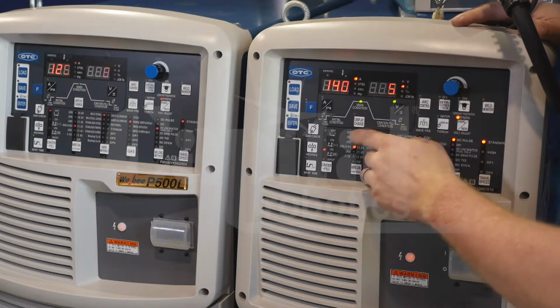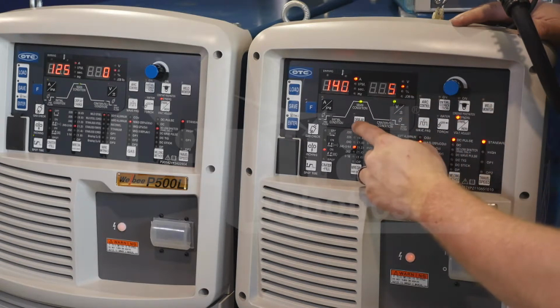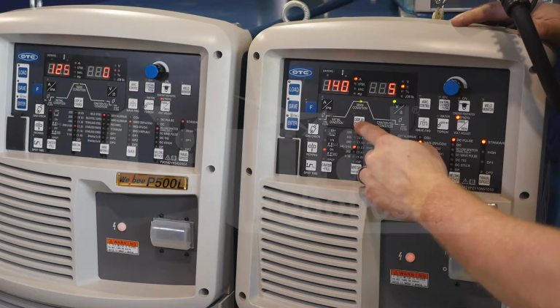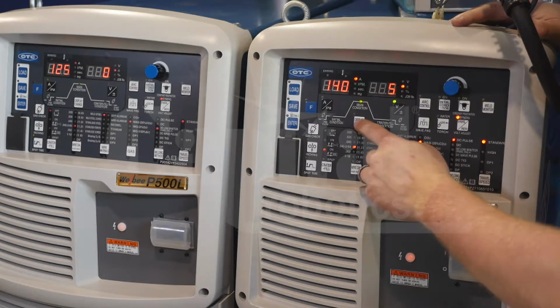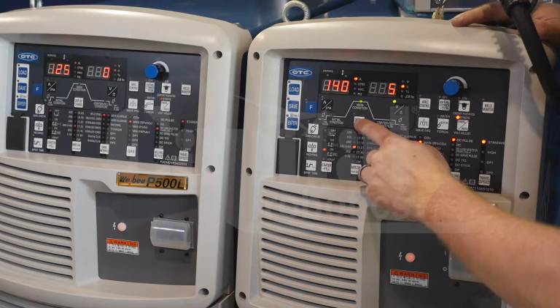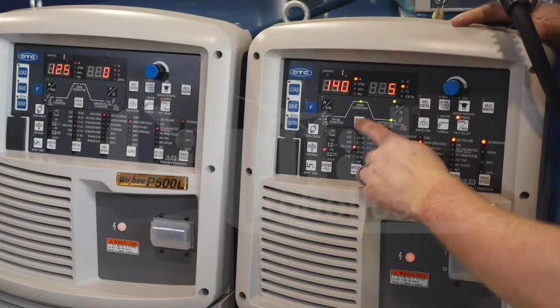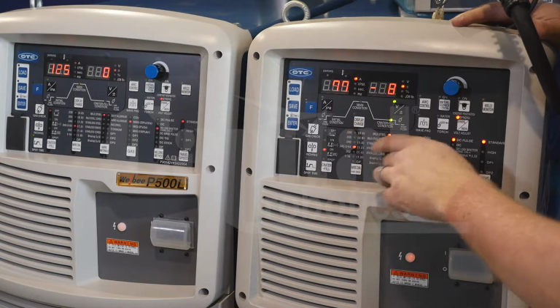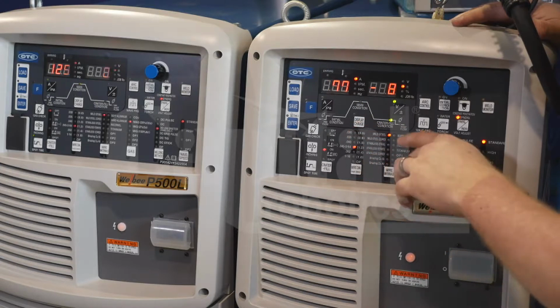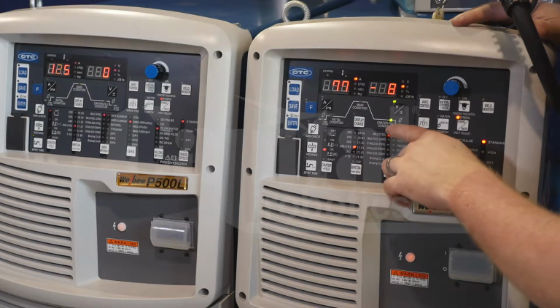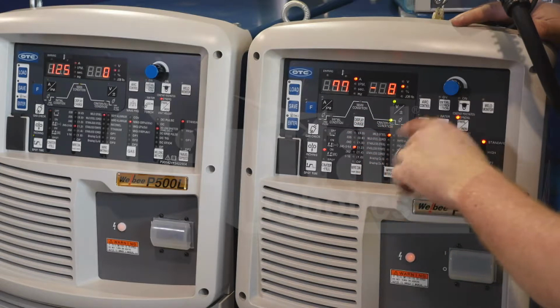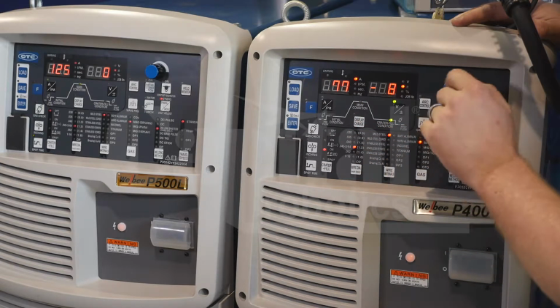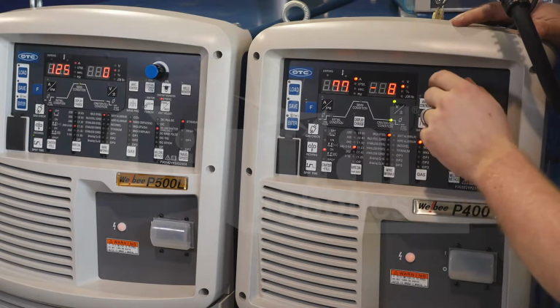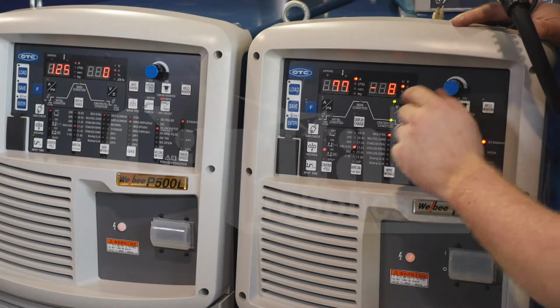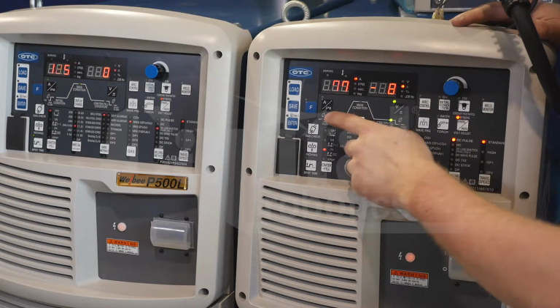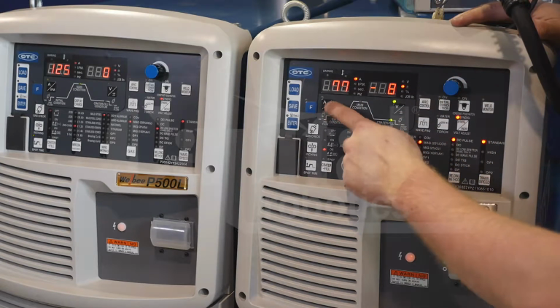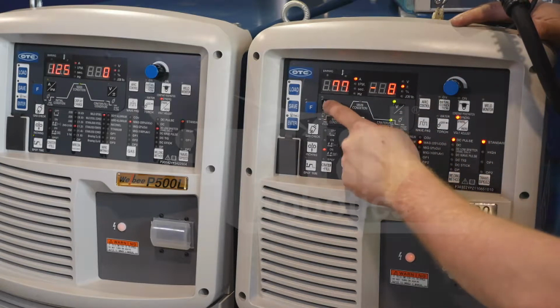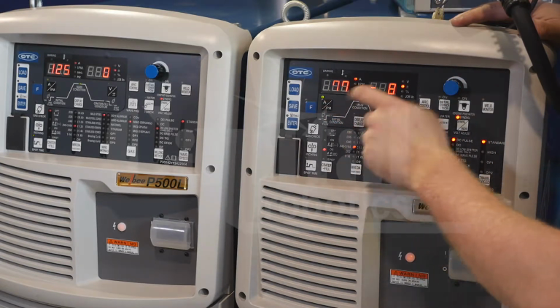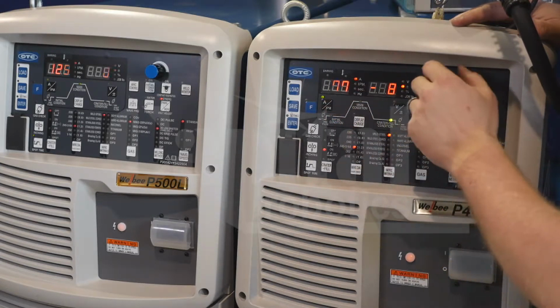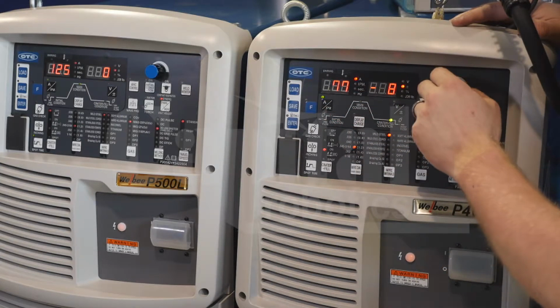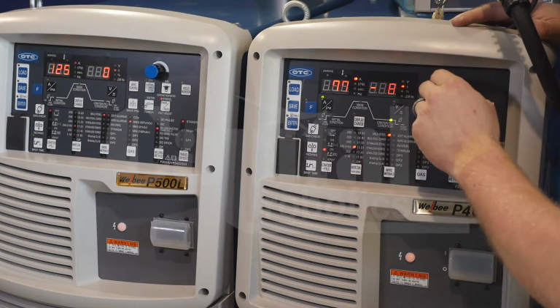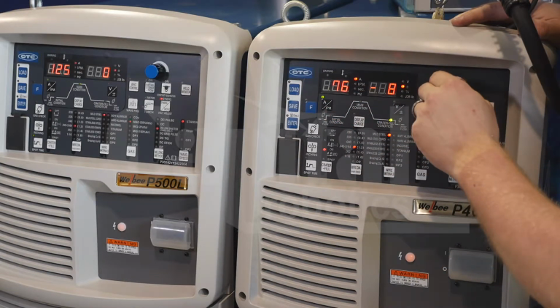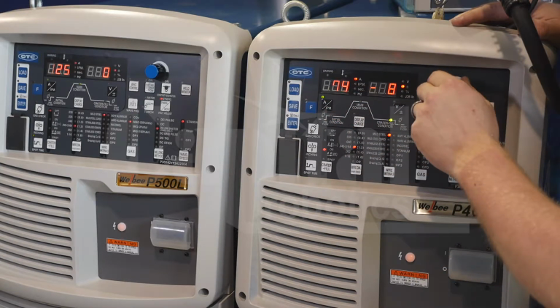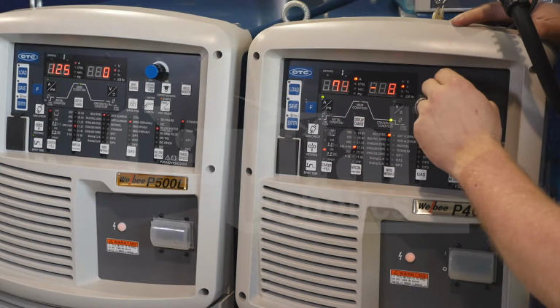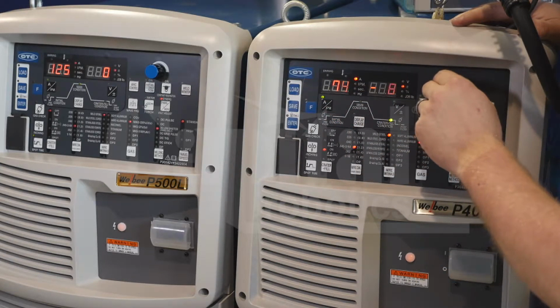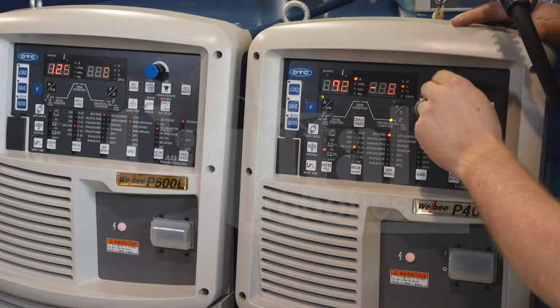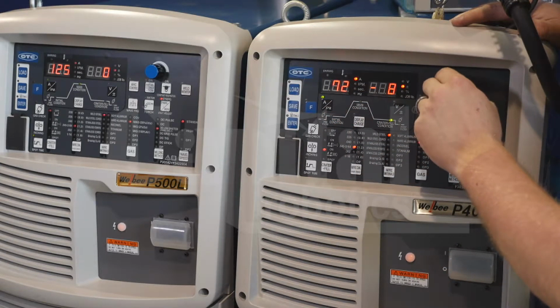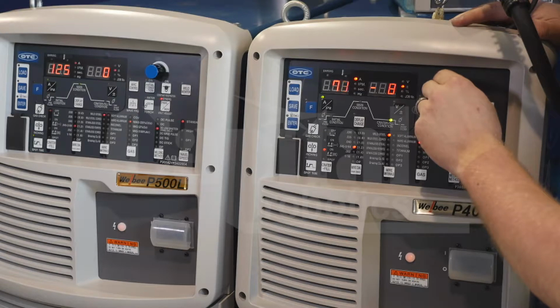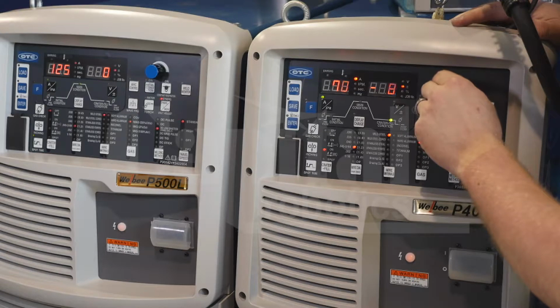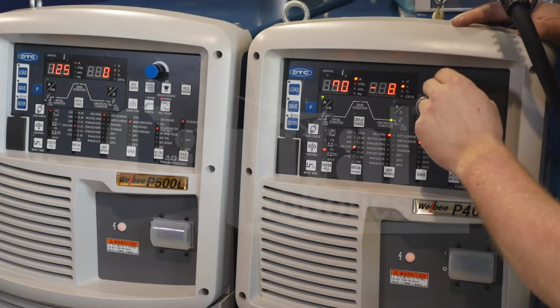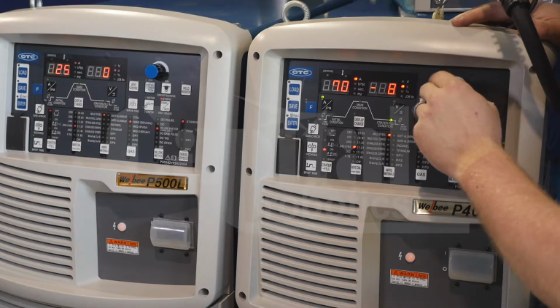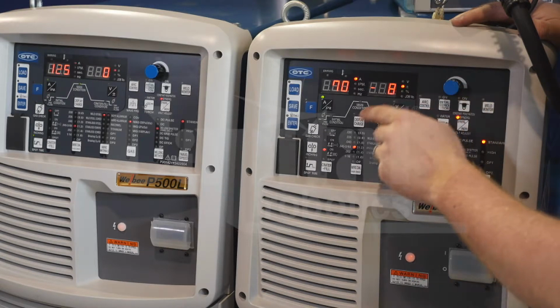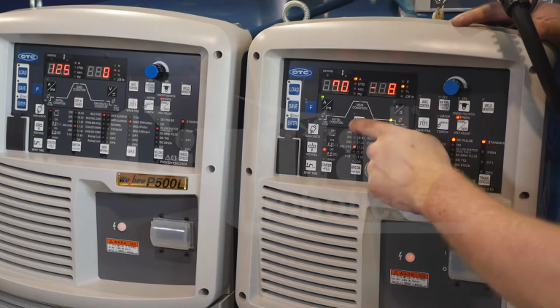Then I hit the display change and I go to my Crater Fill condition. Here I can have a fully customizable parameter to fill my crater.